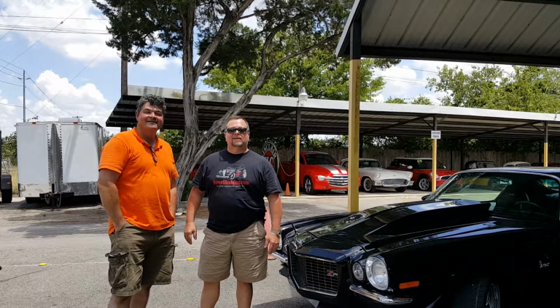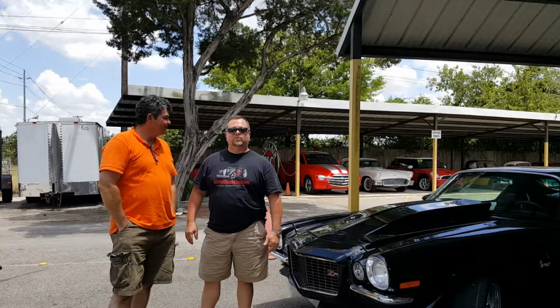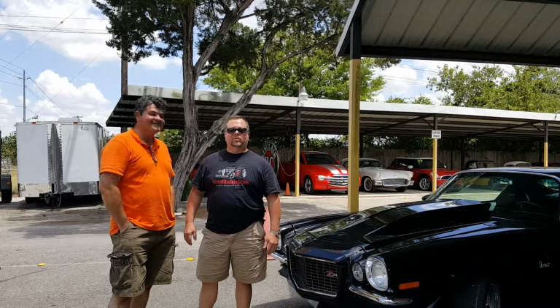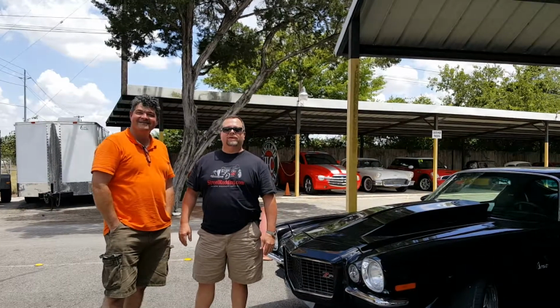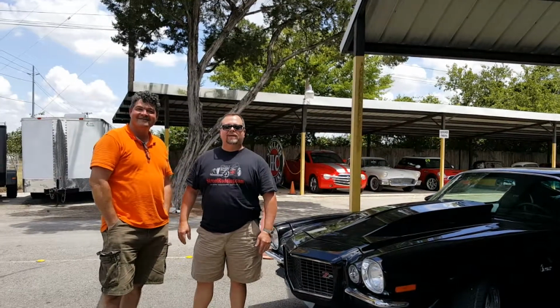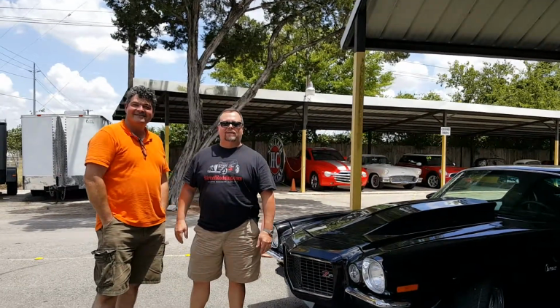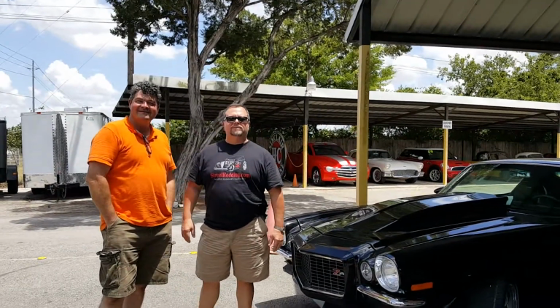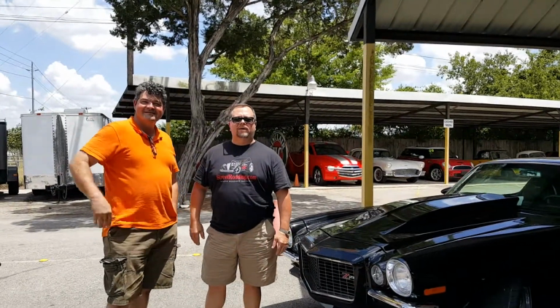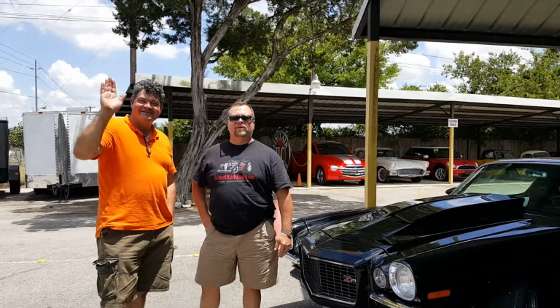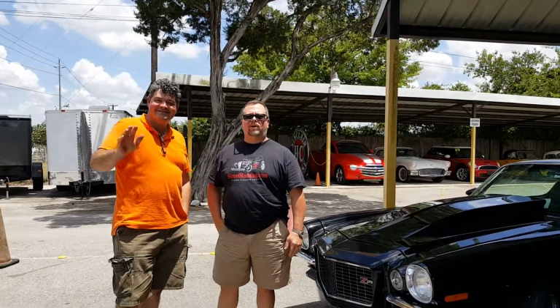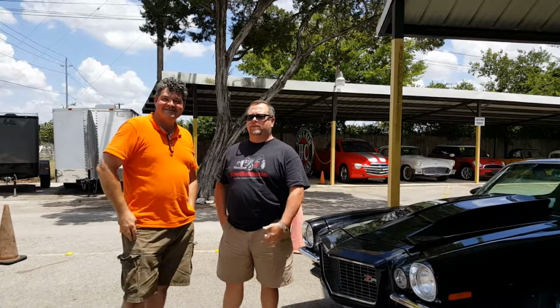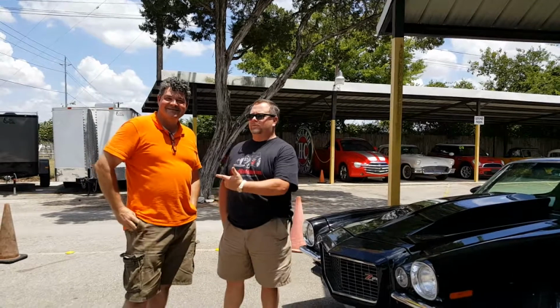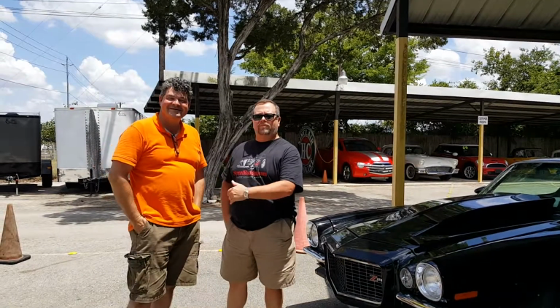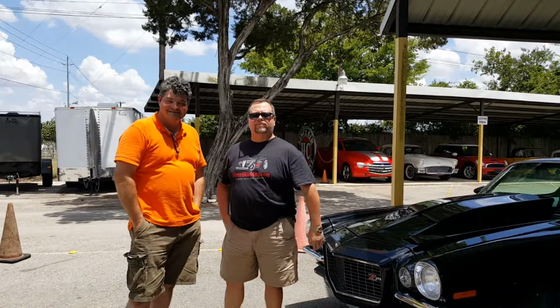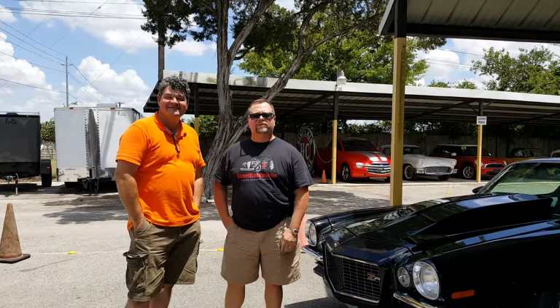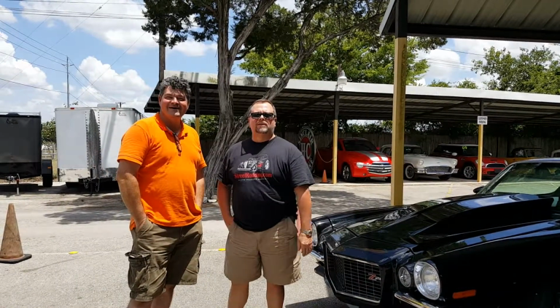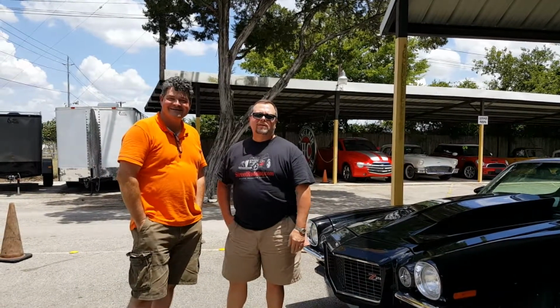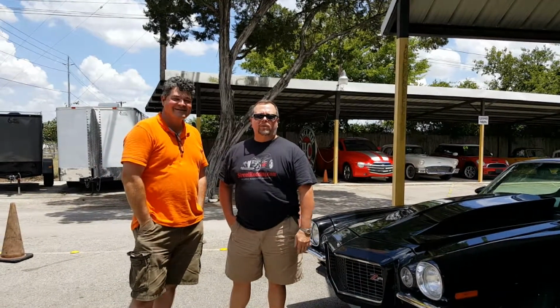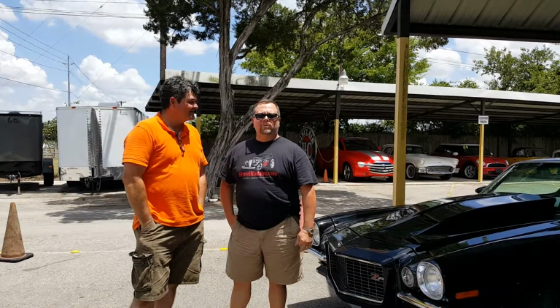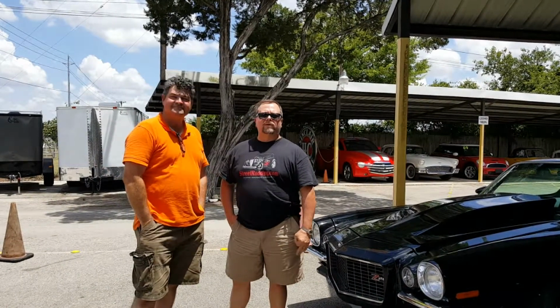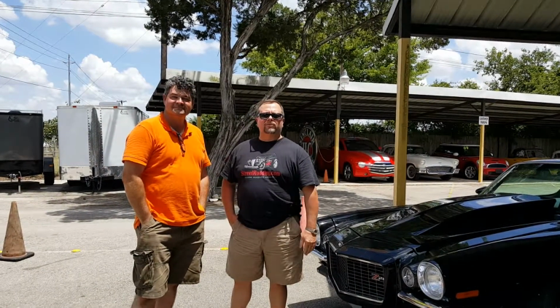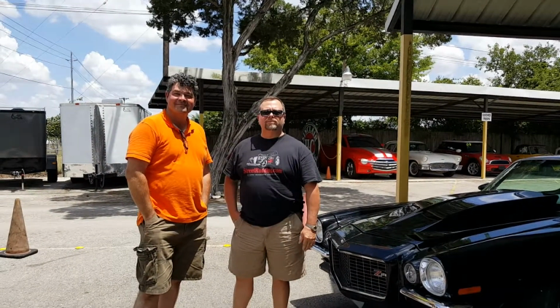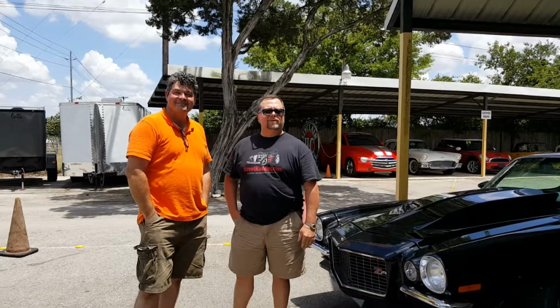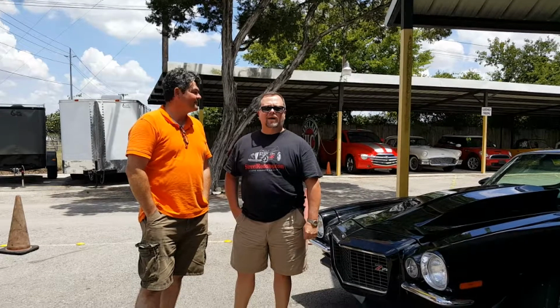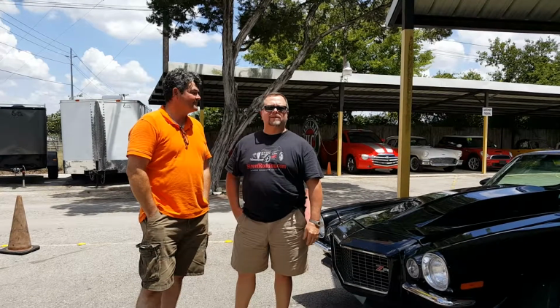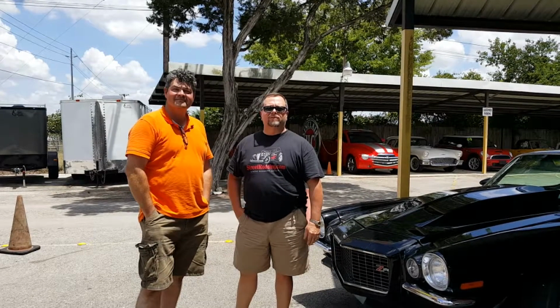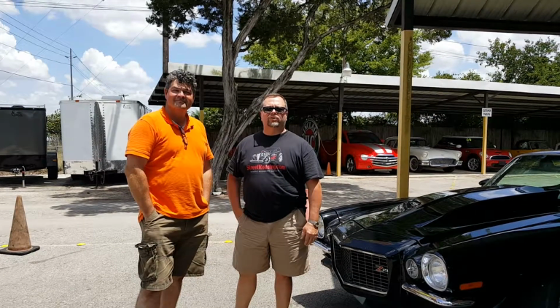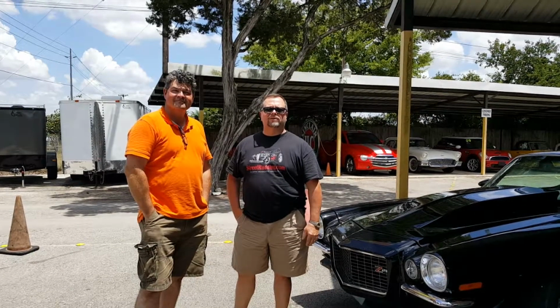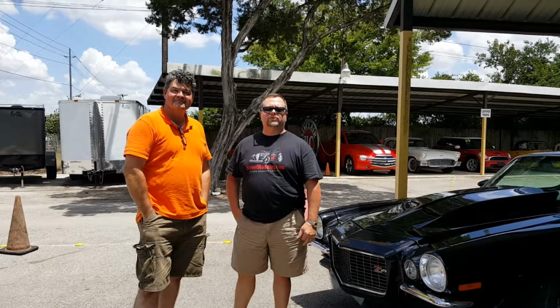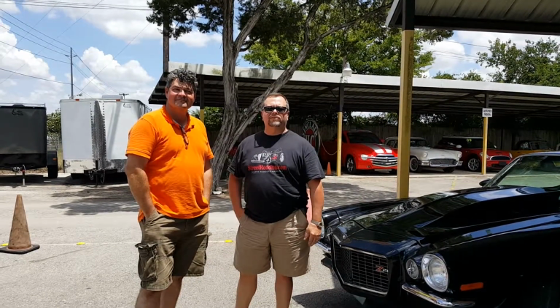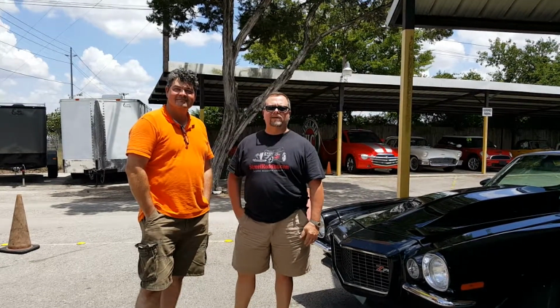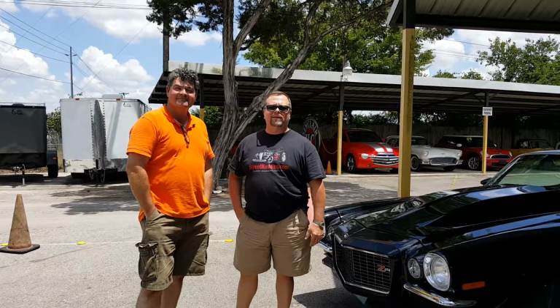Hello, this is Willie Moore with StreetRotting.com. Today we're here in New Braunfels, Texas with Tom of Trophy Motors. Just bought a 24-foot enclosed trailer from Tom. They've got a wide selection of car trailers and cargo trailers — just about anything you need.